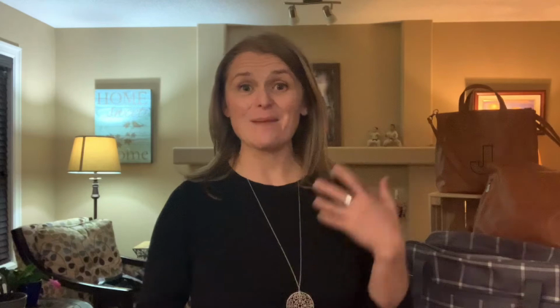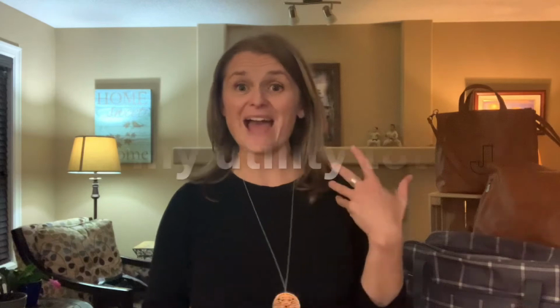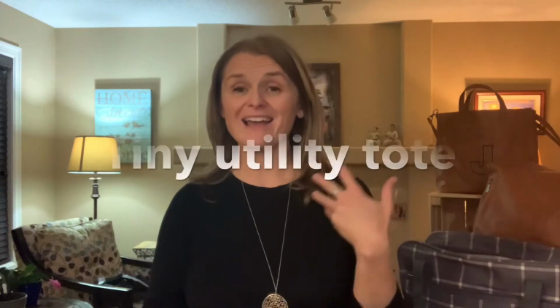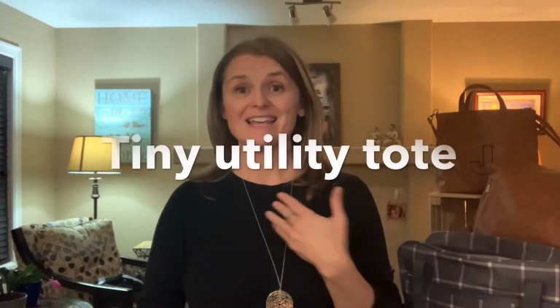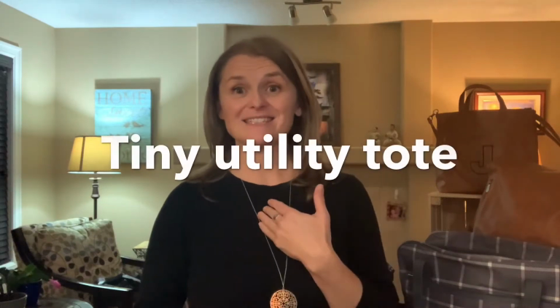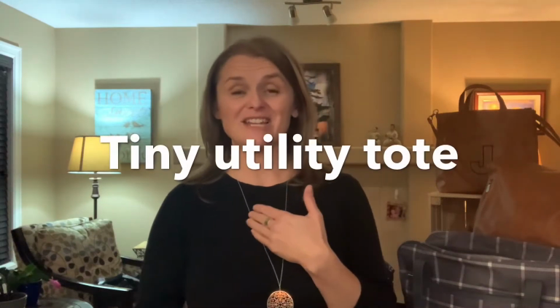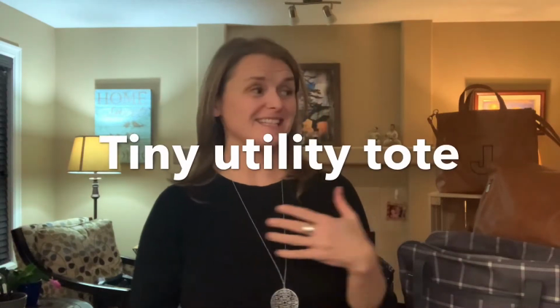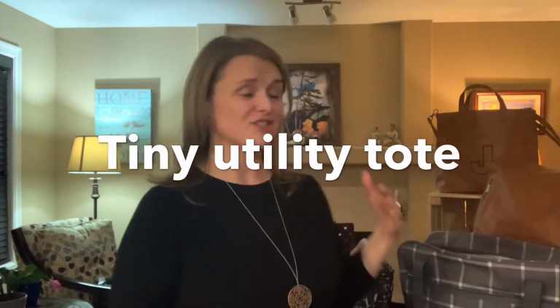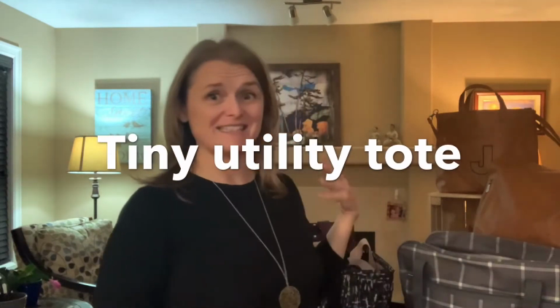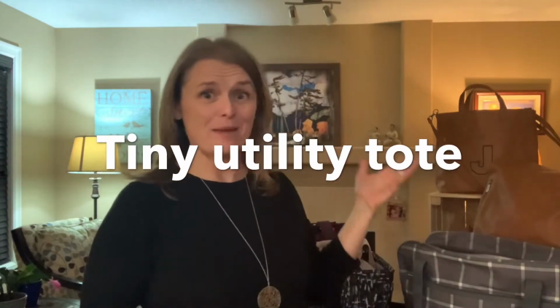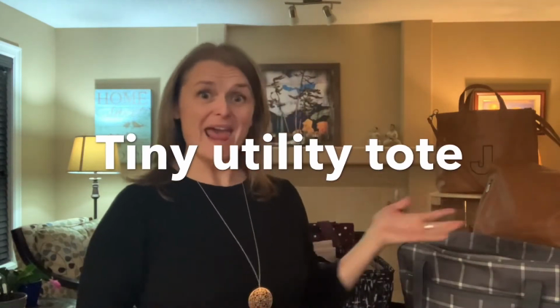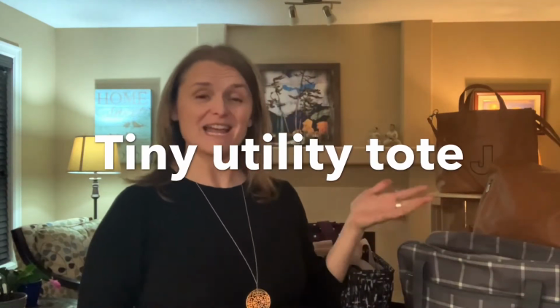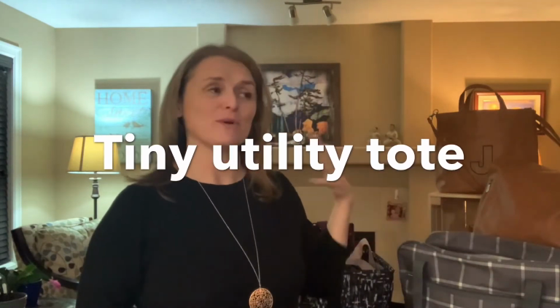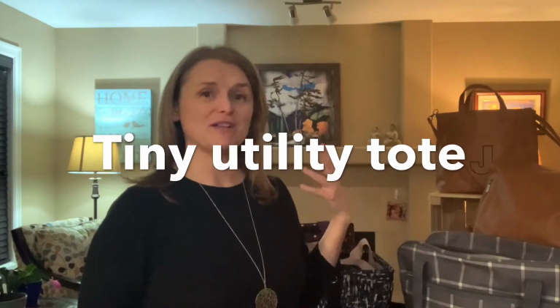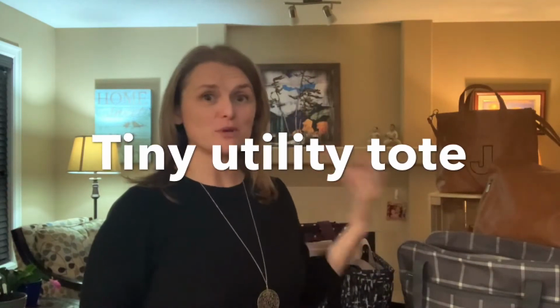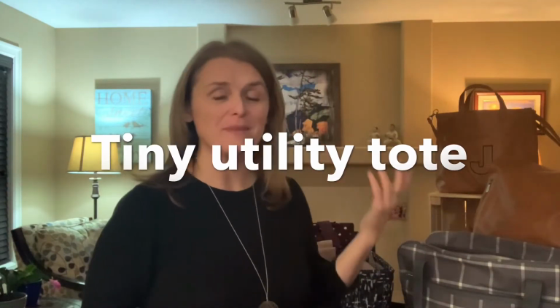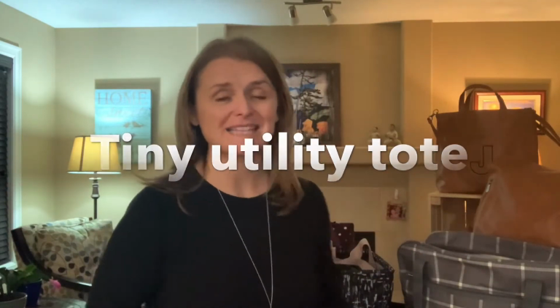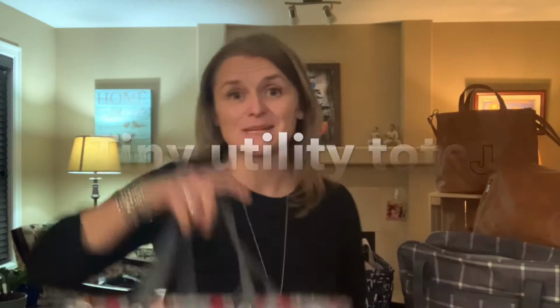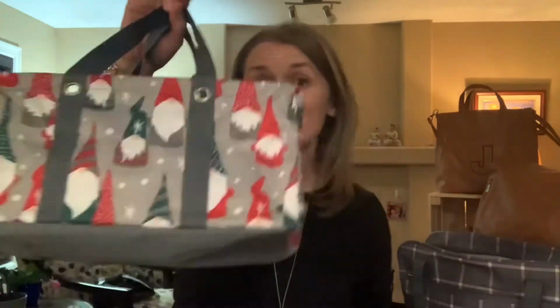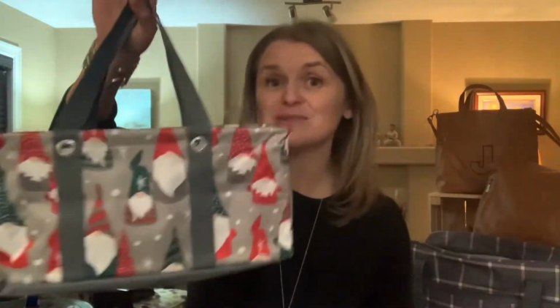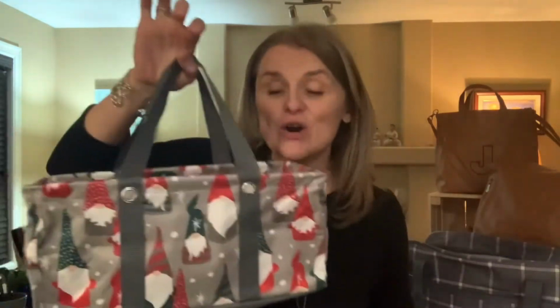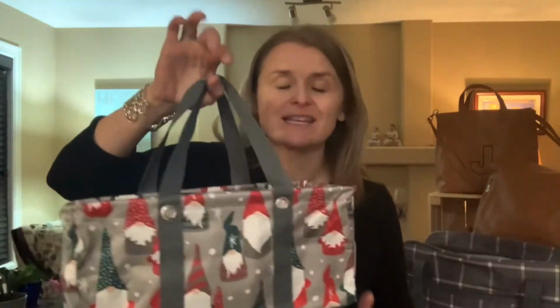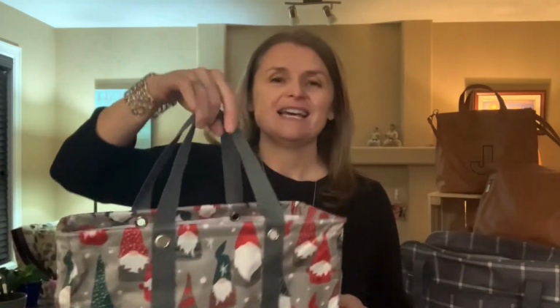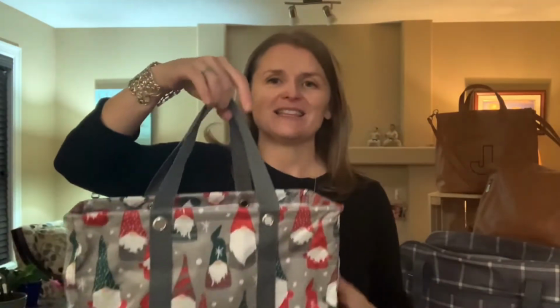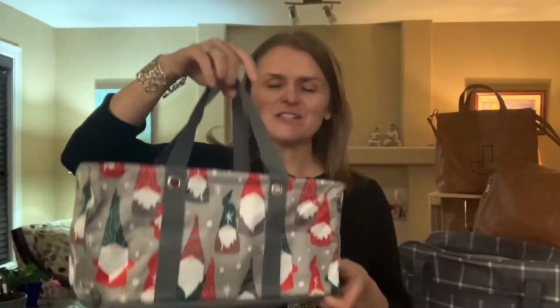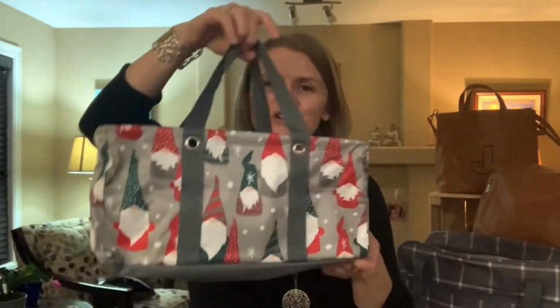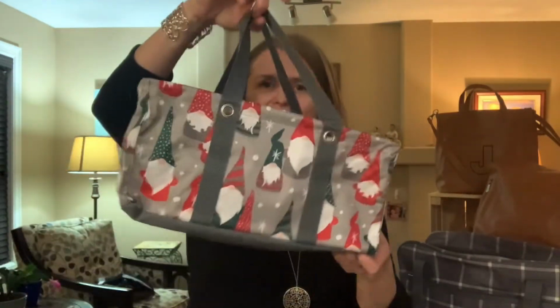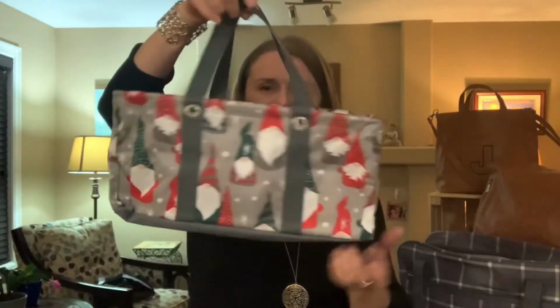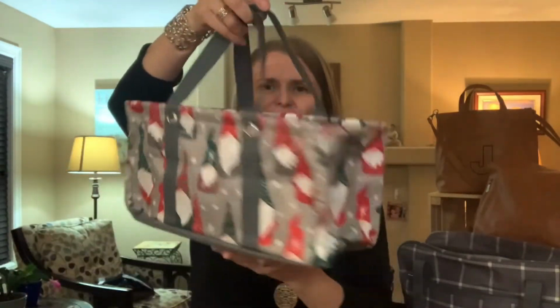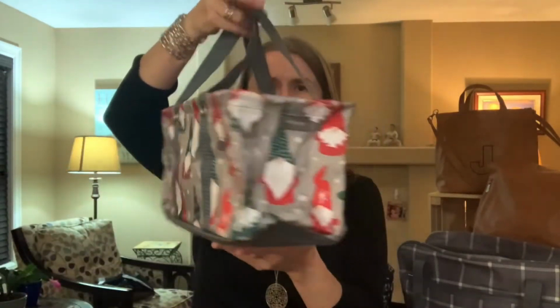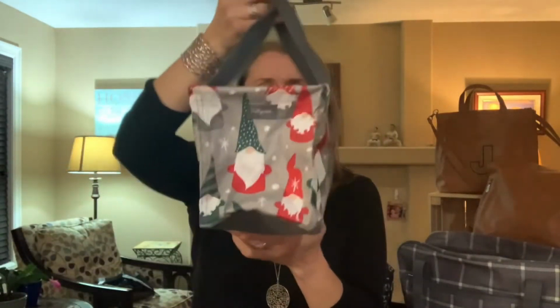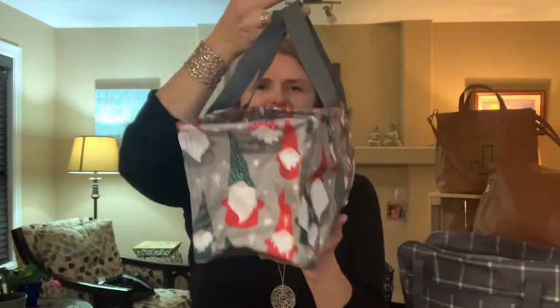I'm back. This is Jeanette — this is Jeanette's Zen Bag Den. We're going to show you some beautiful bags and some awesome totes. This one is our new favorite. This is our tiny utility tote.